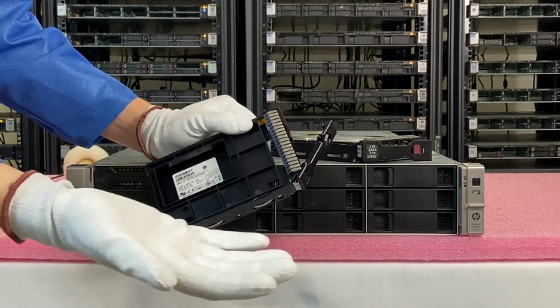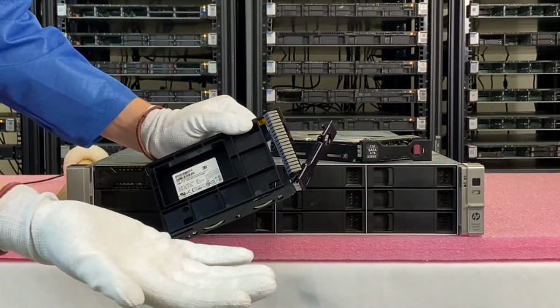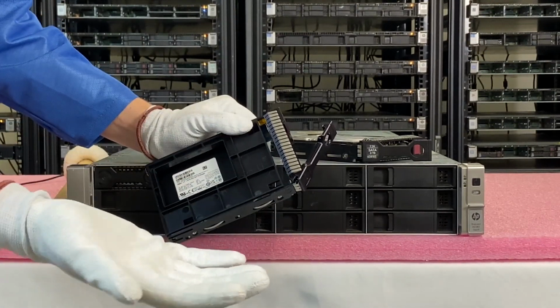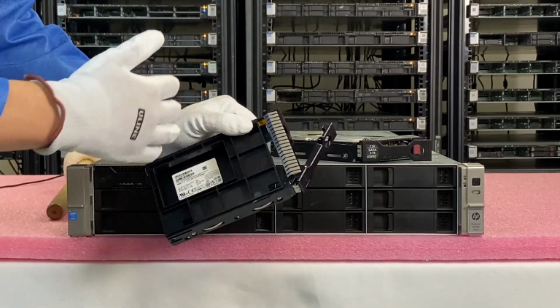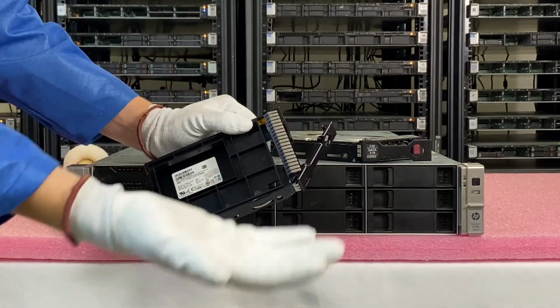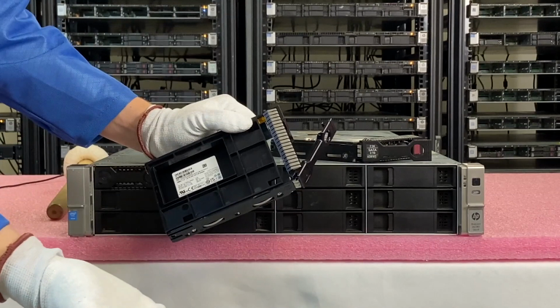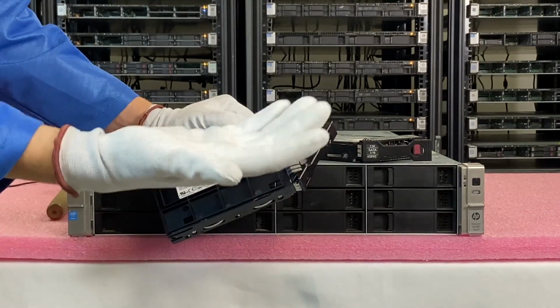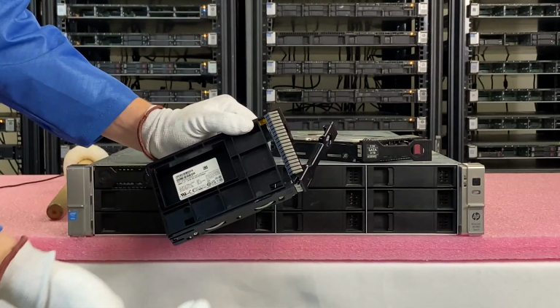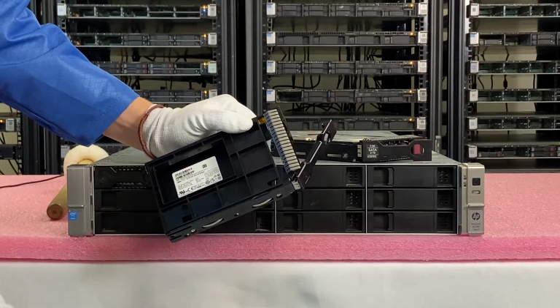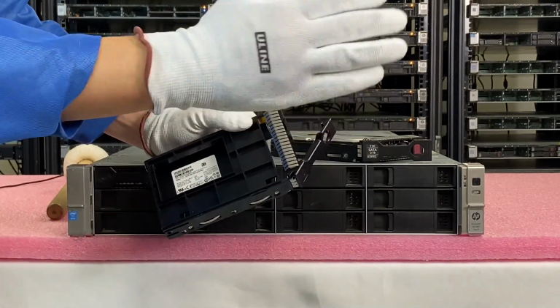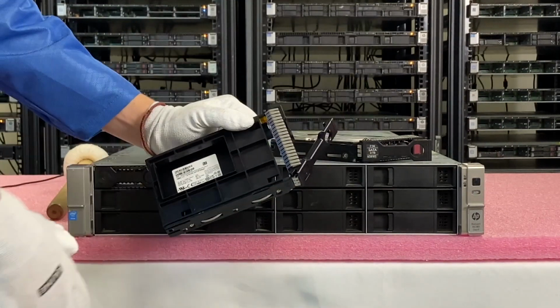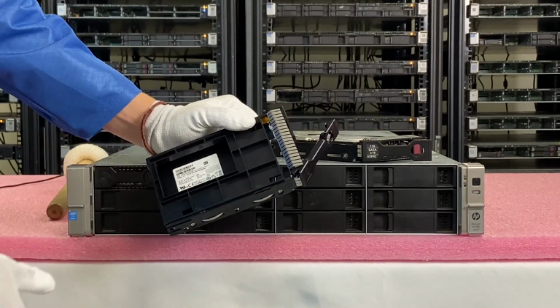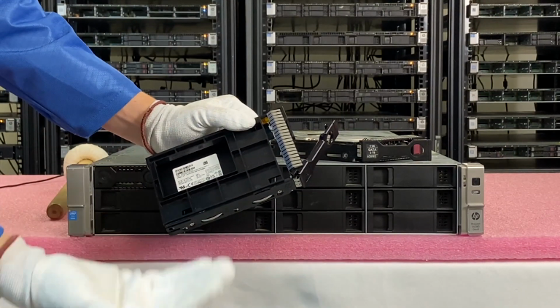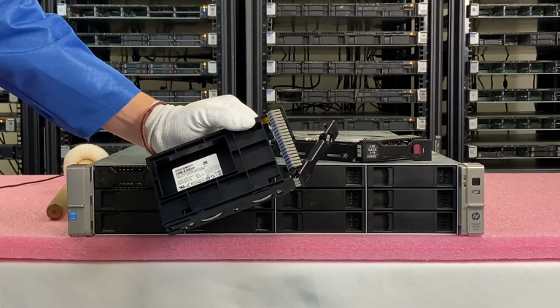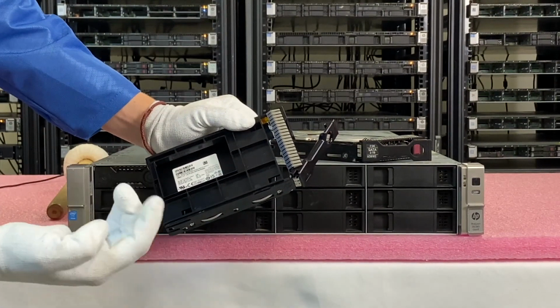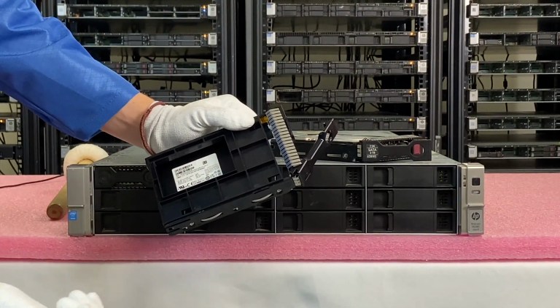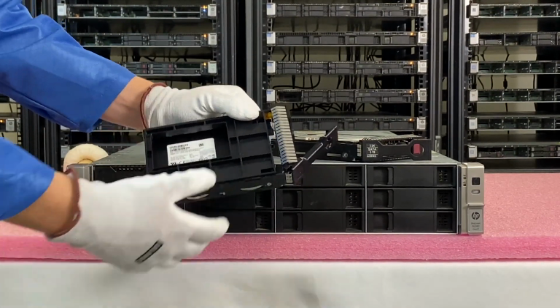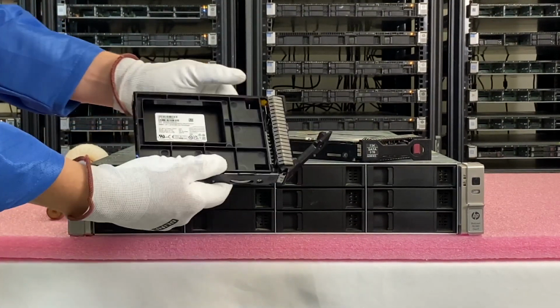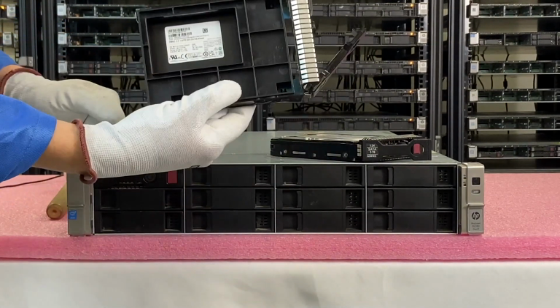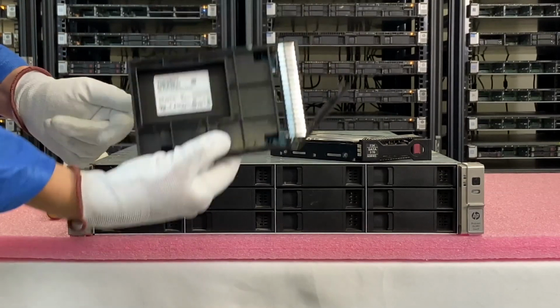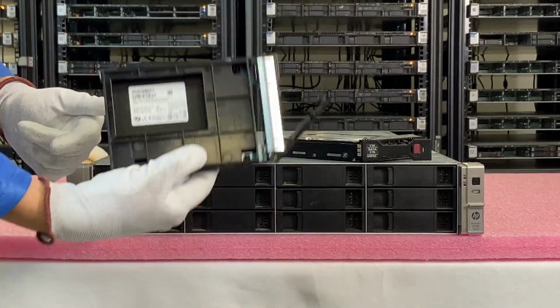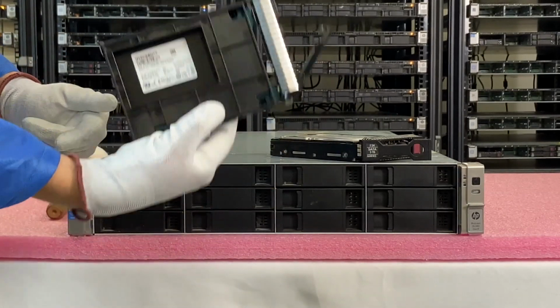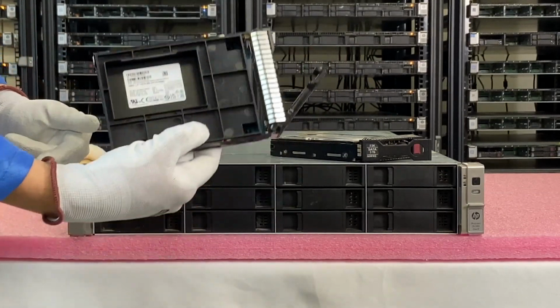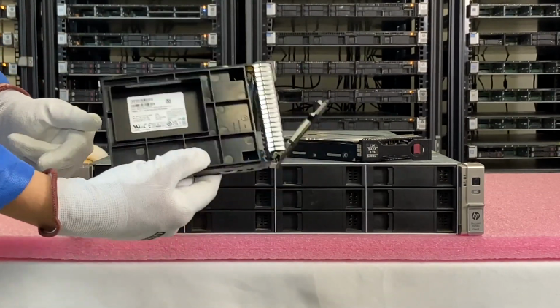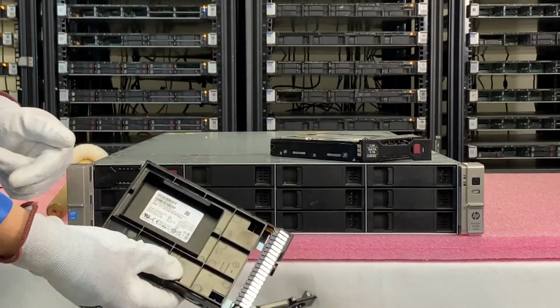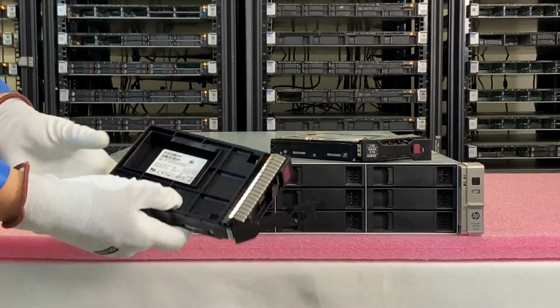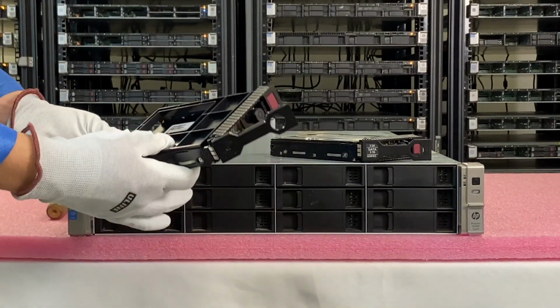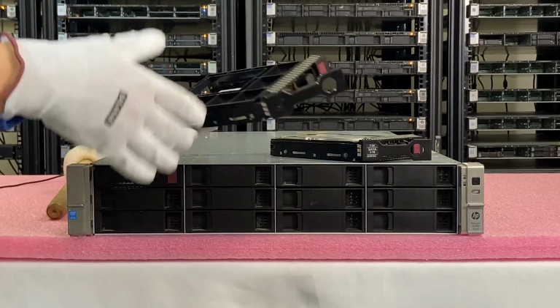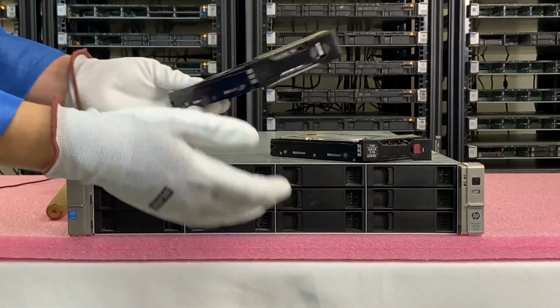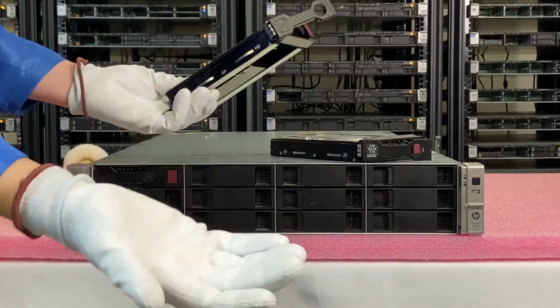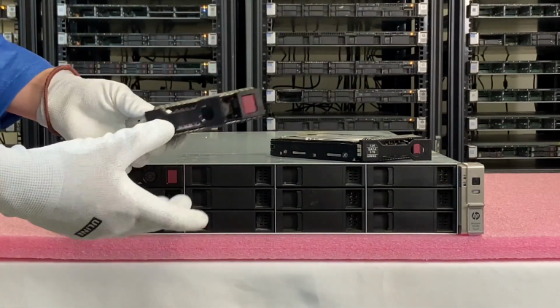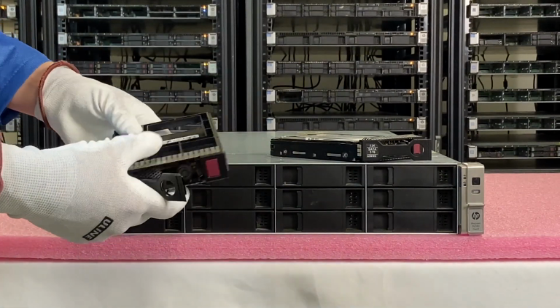Of course, if you just need a 2.5 inch or if you don't even need a tray at all because you already have the trays, you can do all that on our site. You'll have all those options available to make sure you get the exact kit you need for your upgrade so you're not having to order from 17 different places.